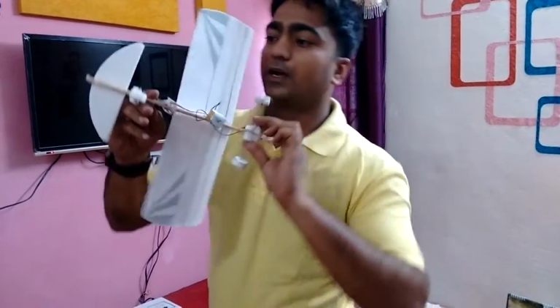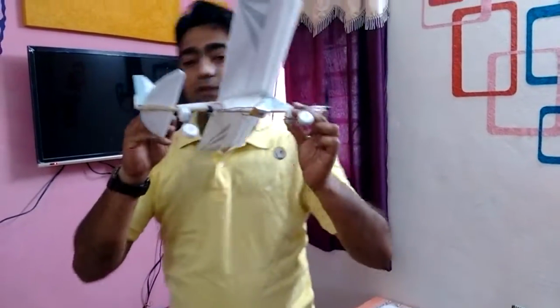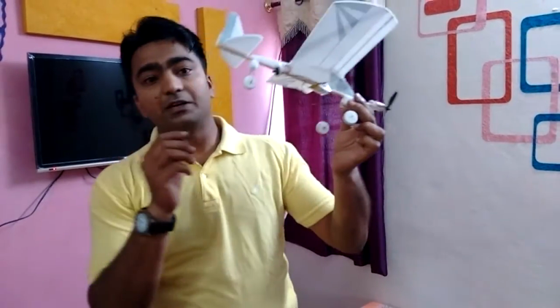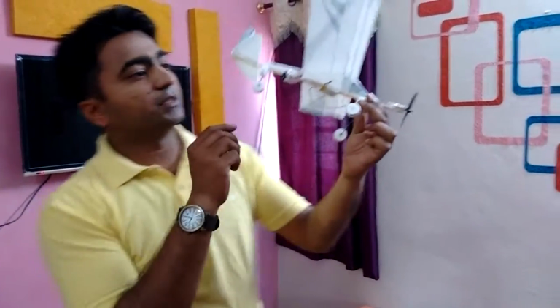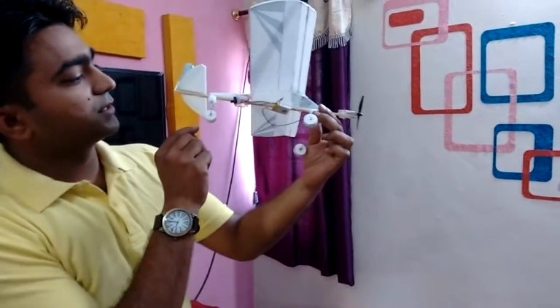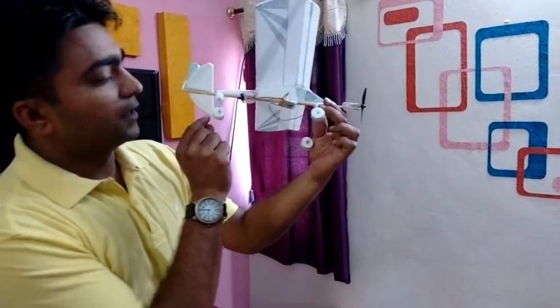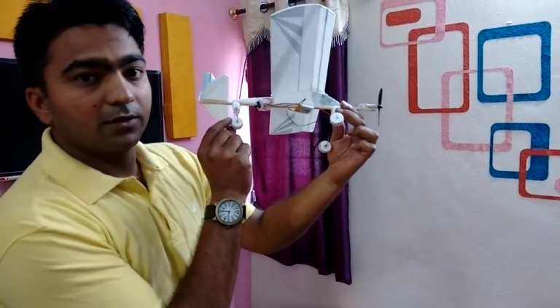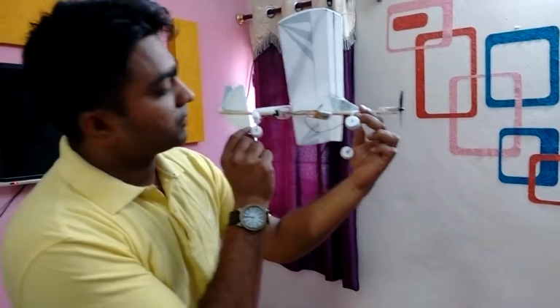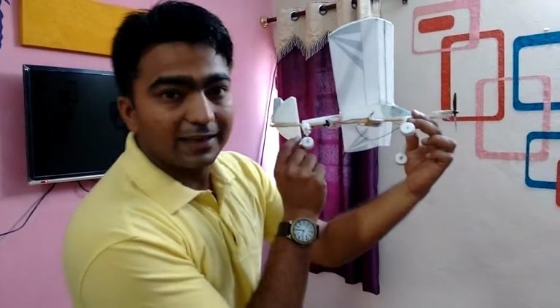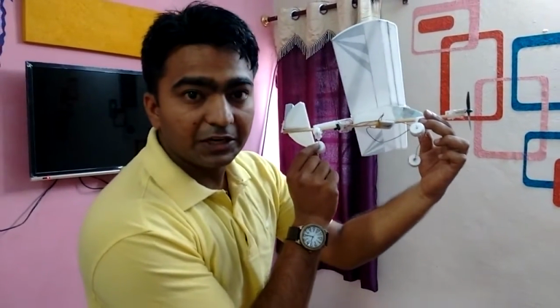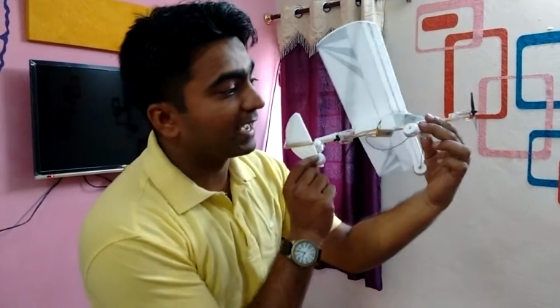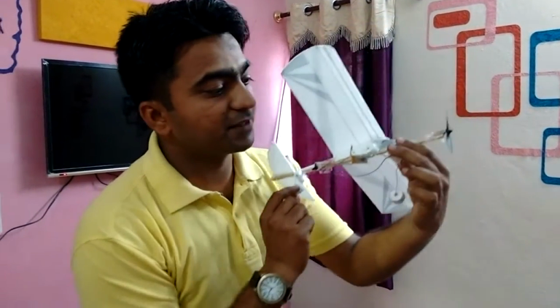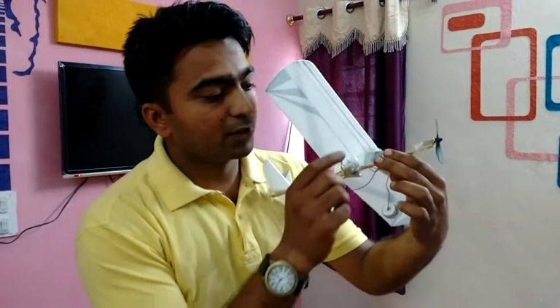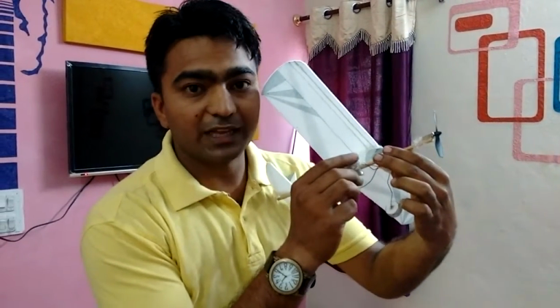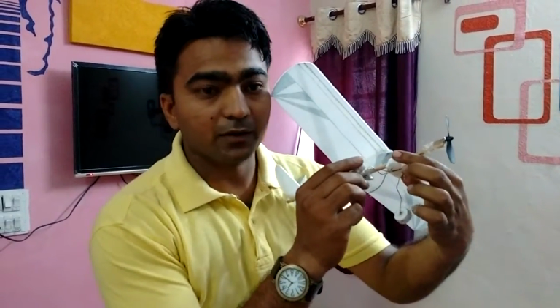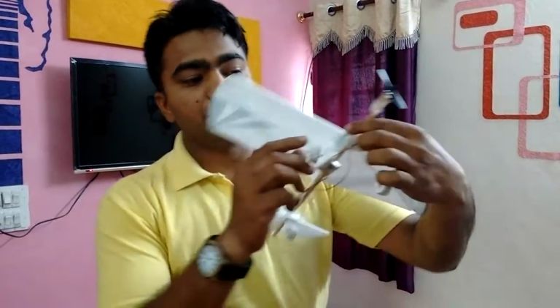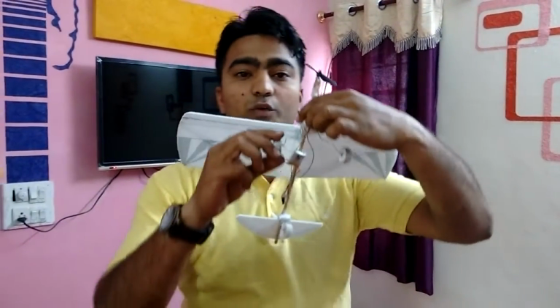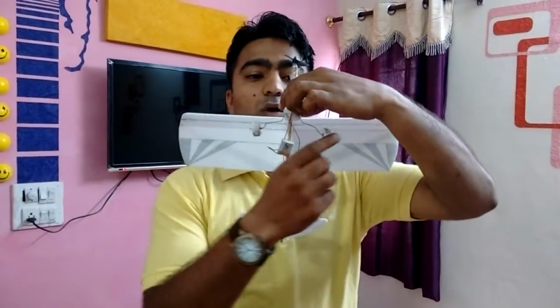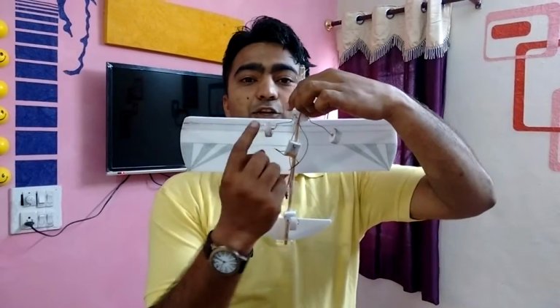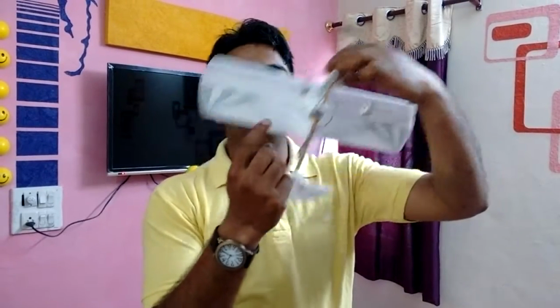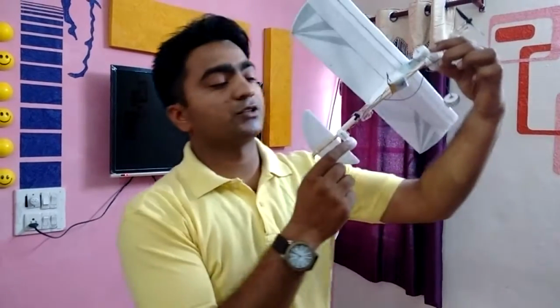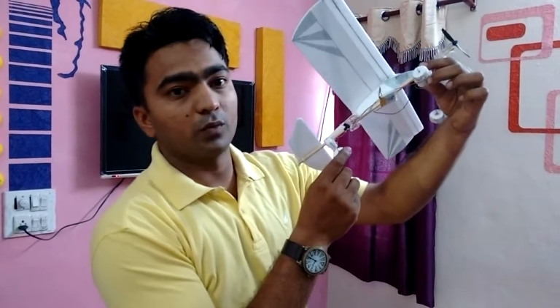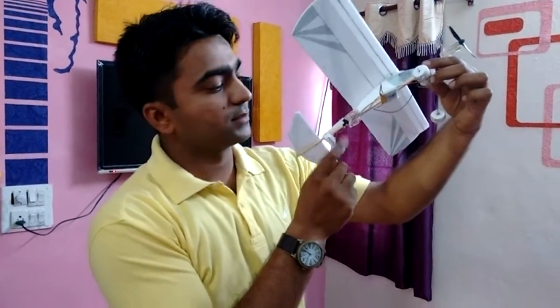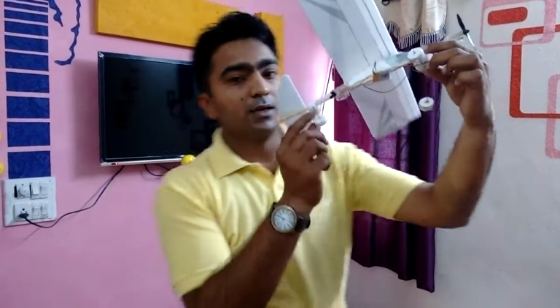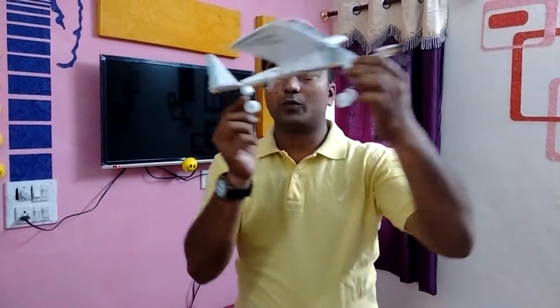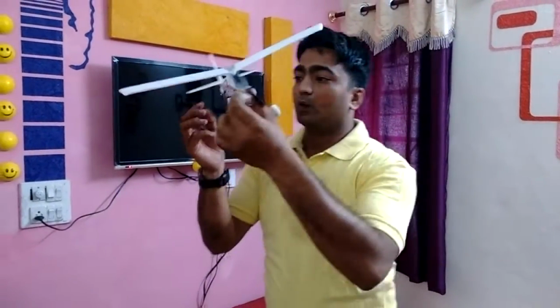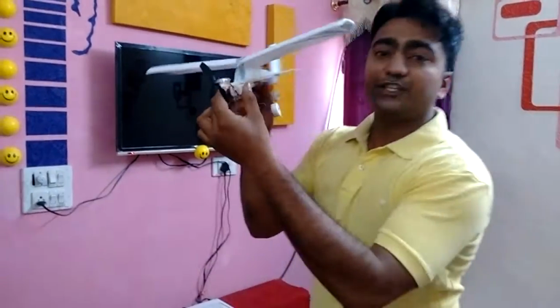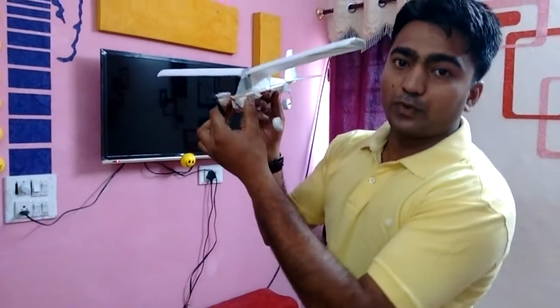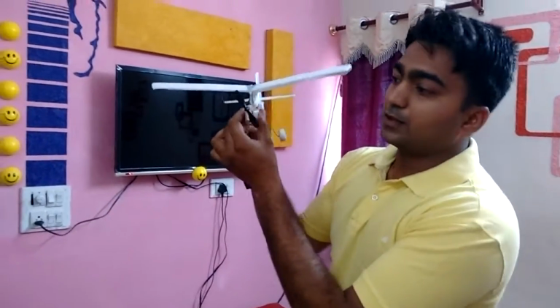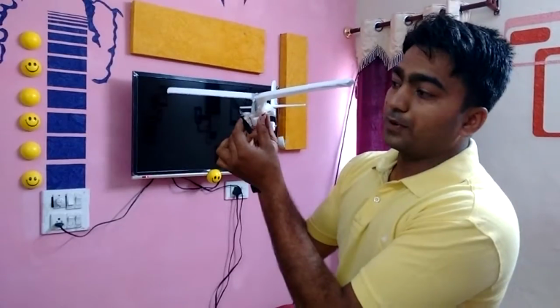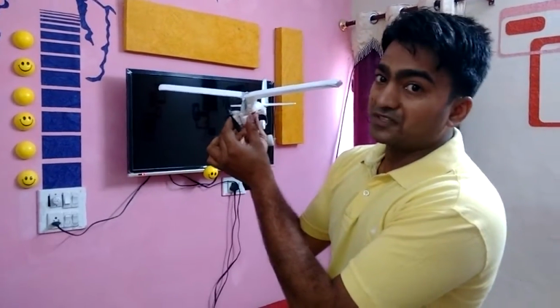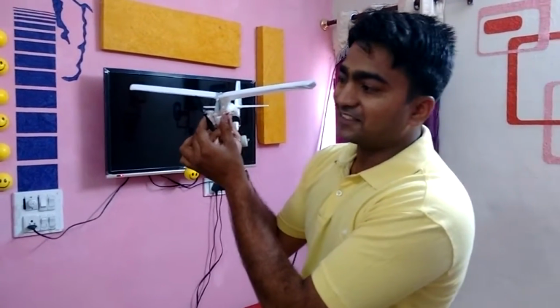Now about the landing gear — this is its tail landing gear and this is its nose landing gear. Here there are two wheels, one and two, and here there is only one. Now when the switch is operated, the propeller runs like this.